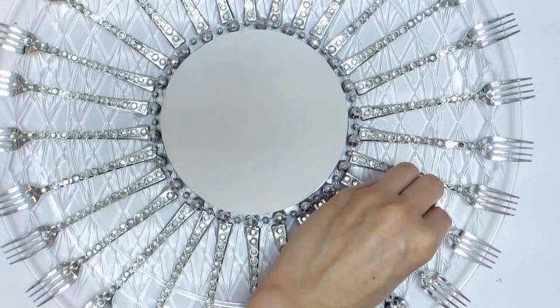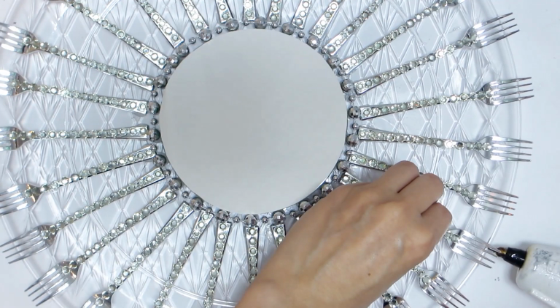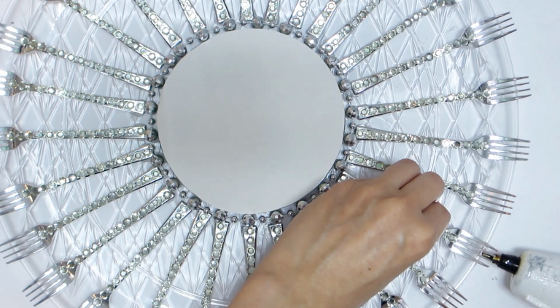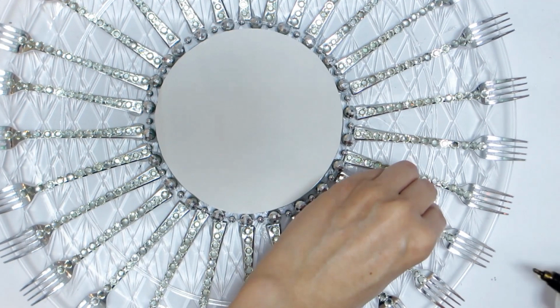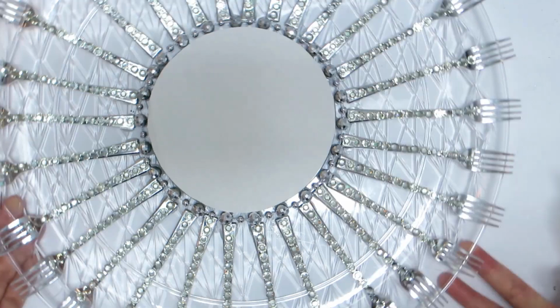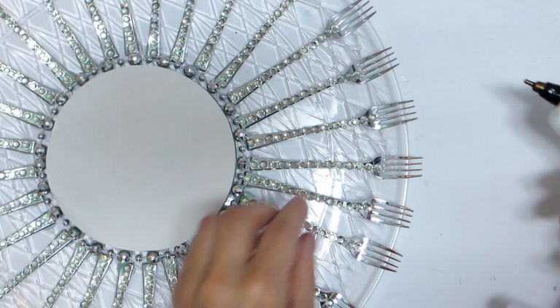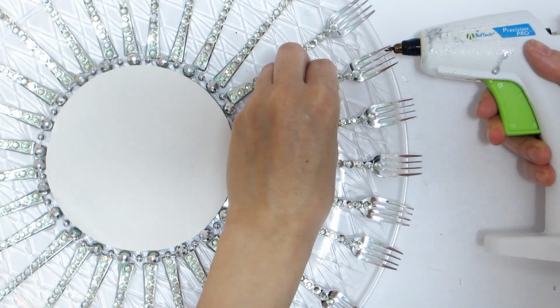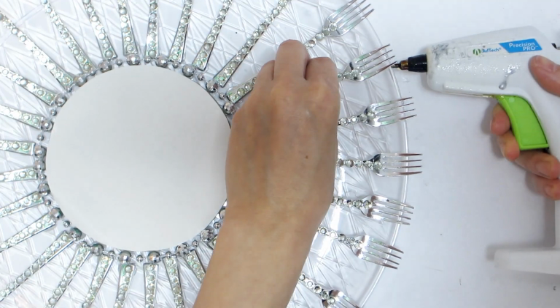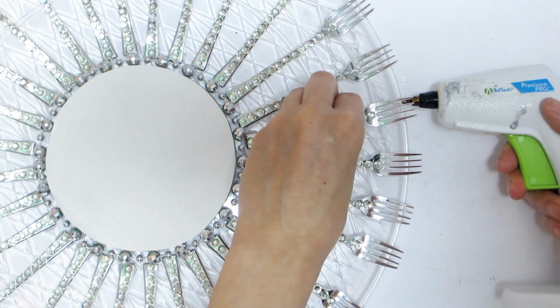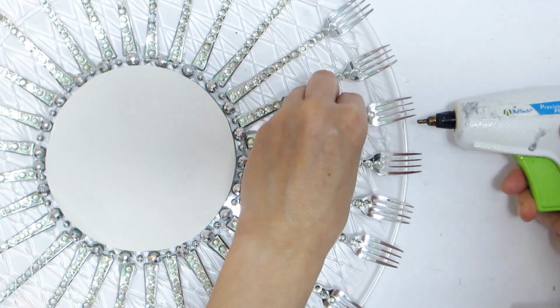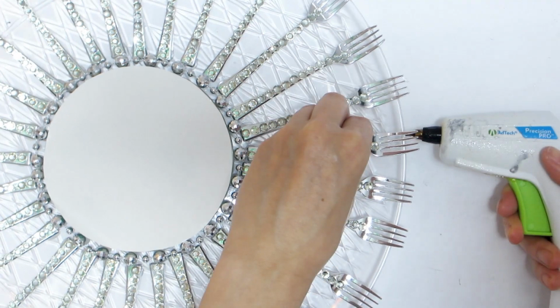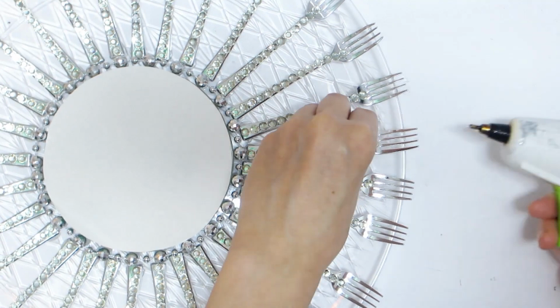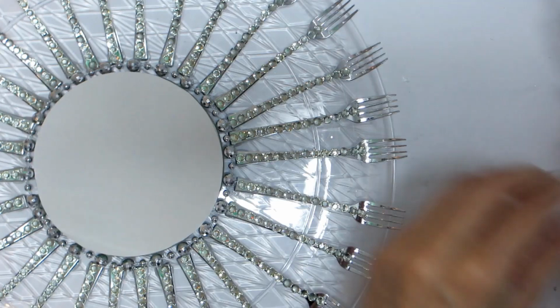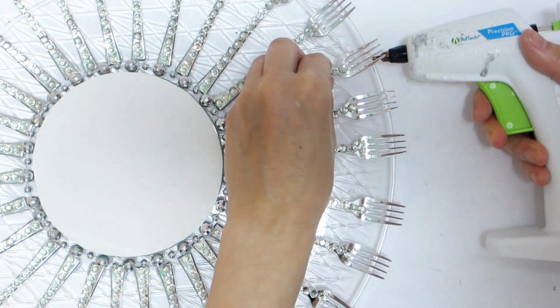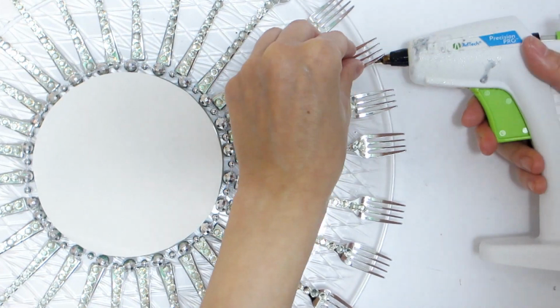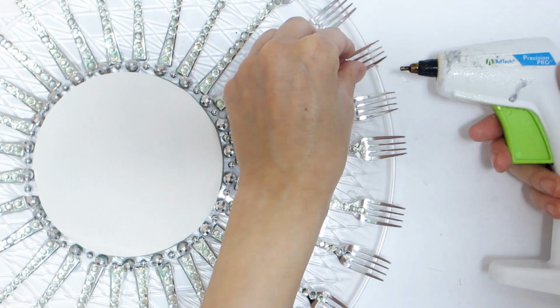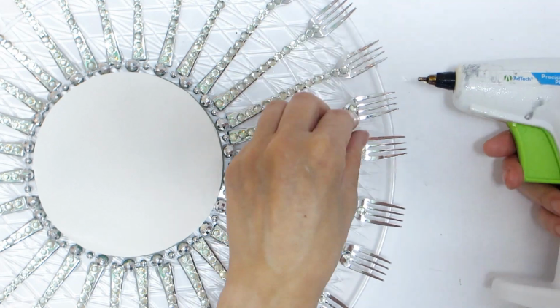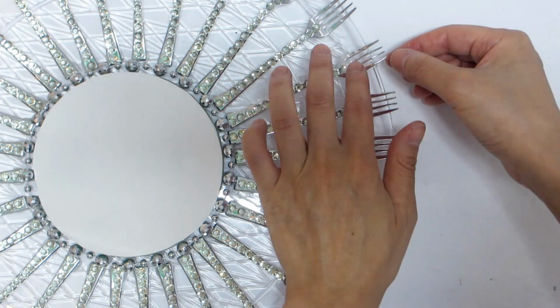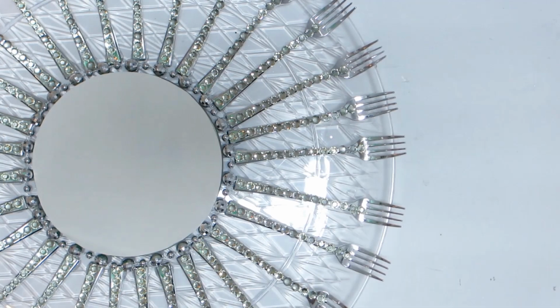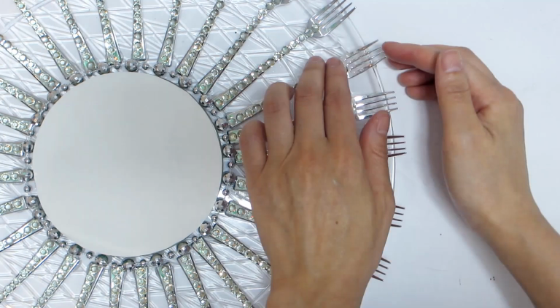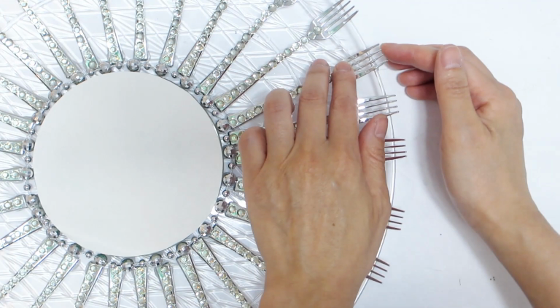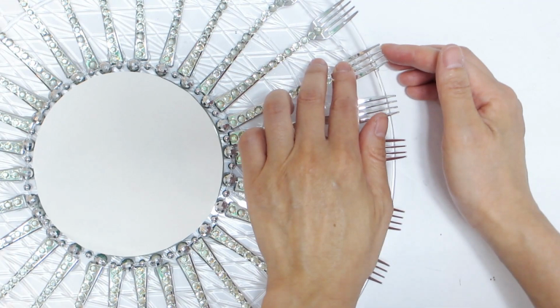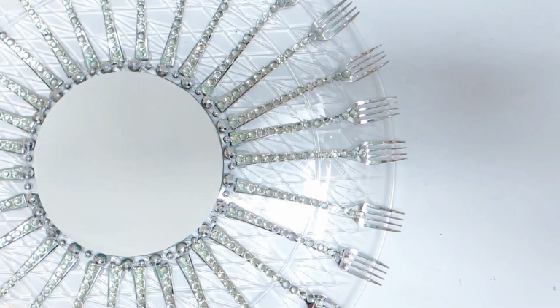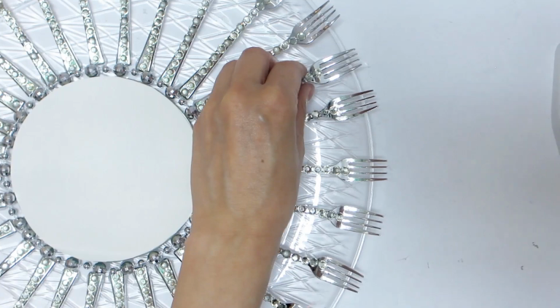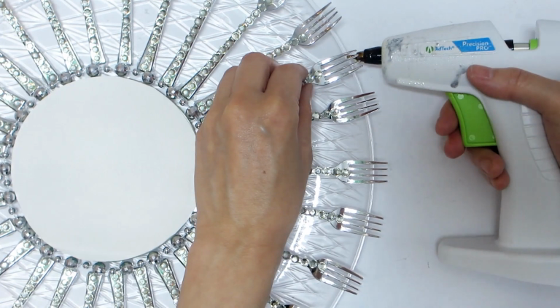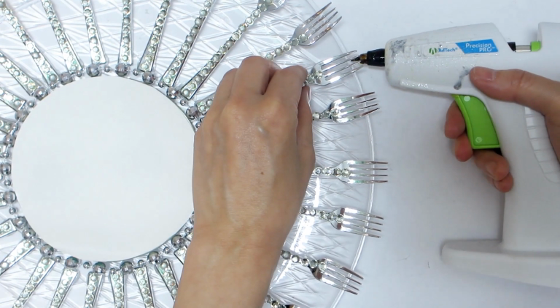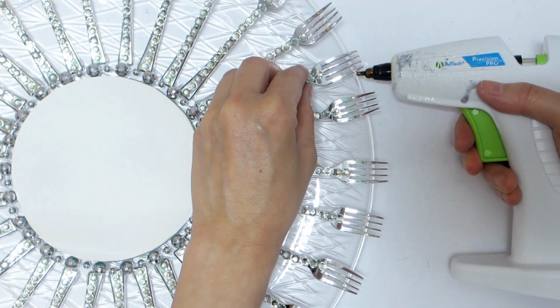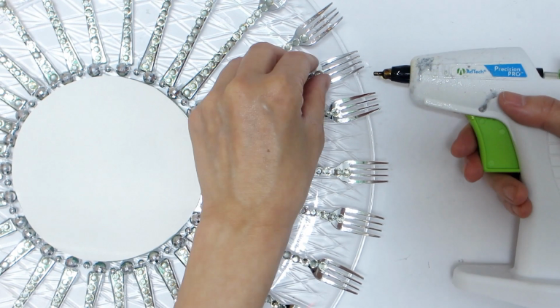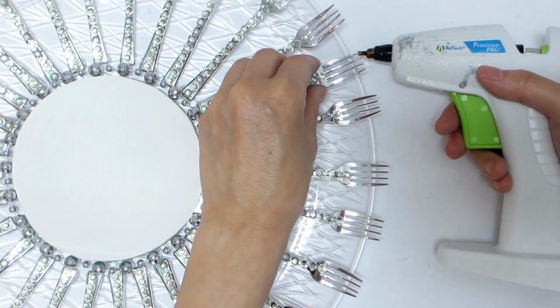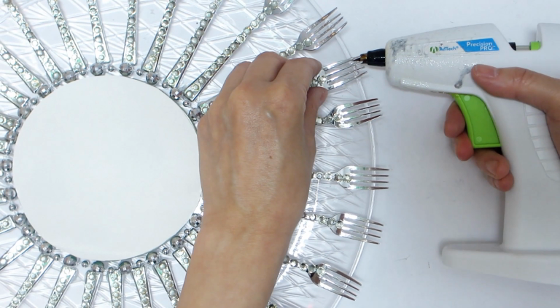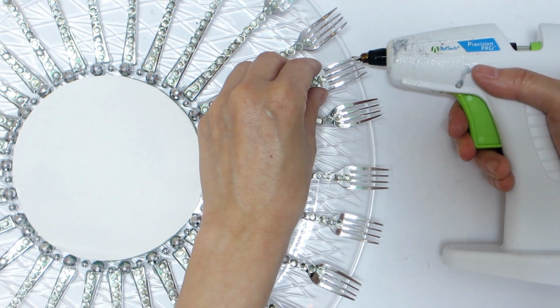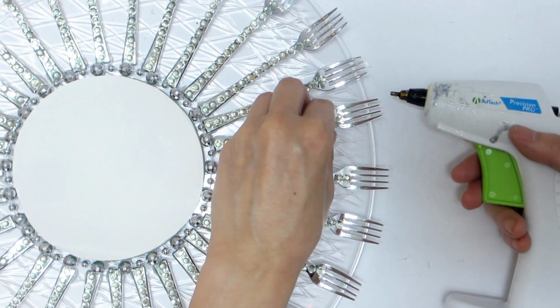For additional reinforcement, apply some additional glue to the edge of the tray where the tines make contact. But be careful if you are using hot glue, as the tines may melt from the glue and become out of shape. Instead of hot glue, you could also use clear glue or white glue that dries clear.